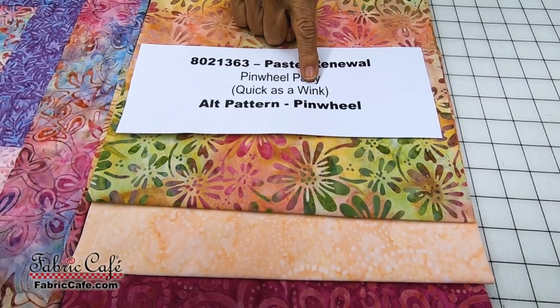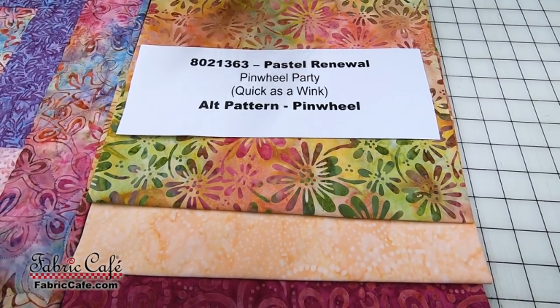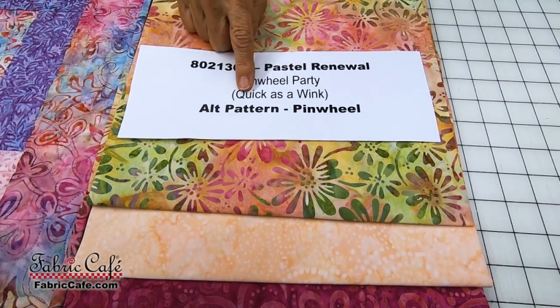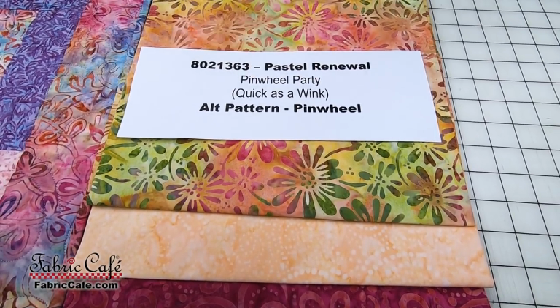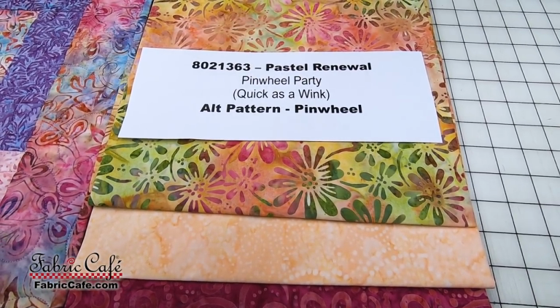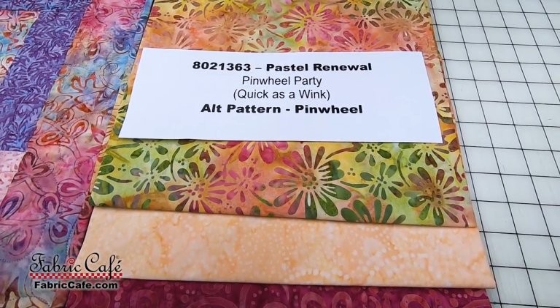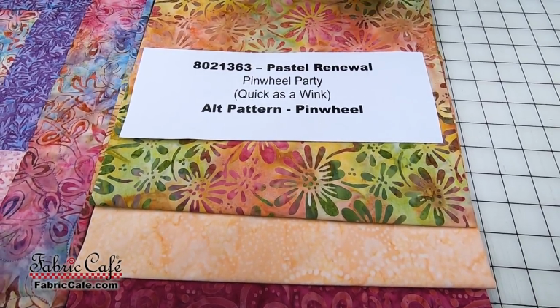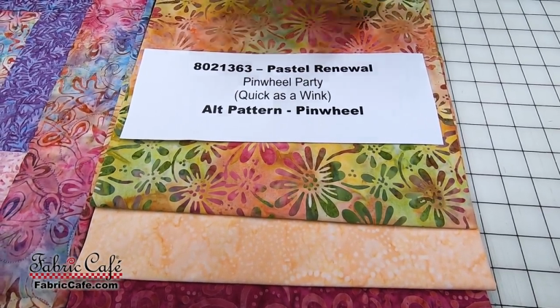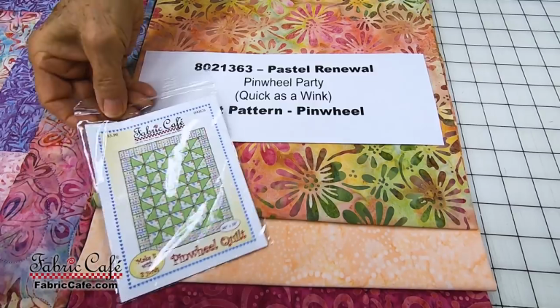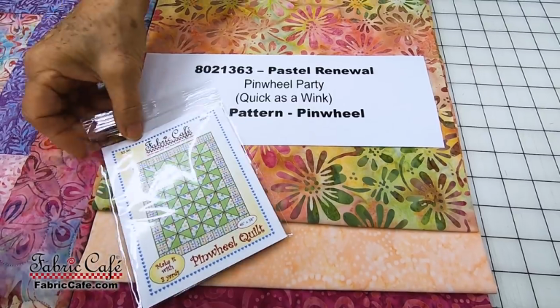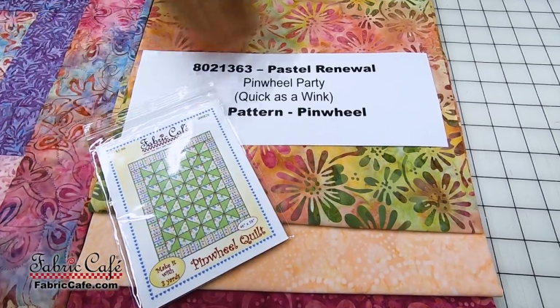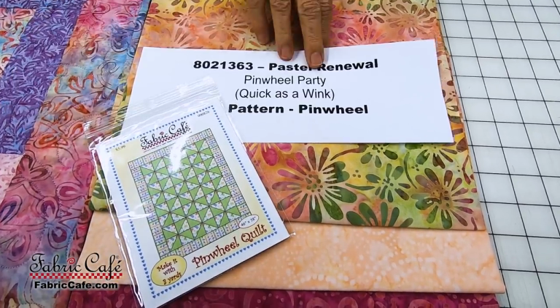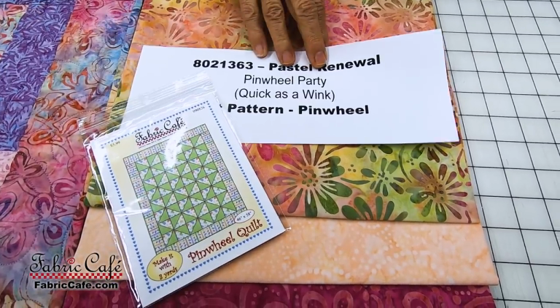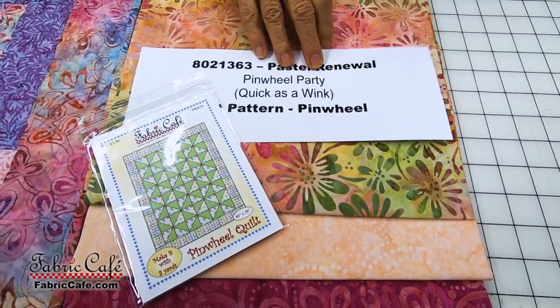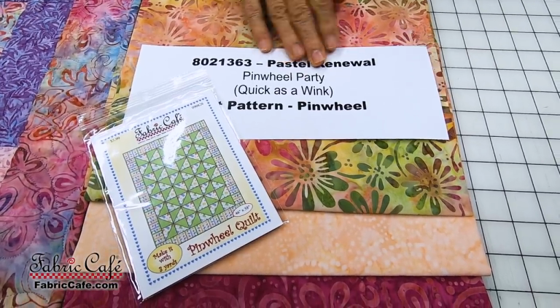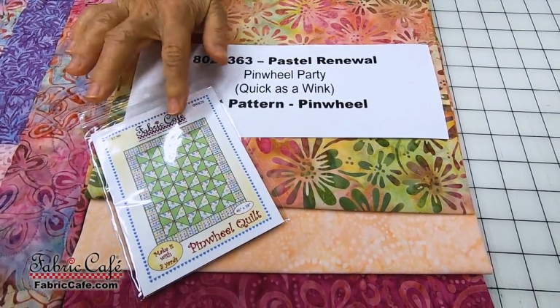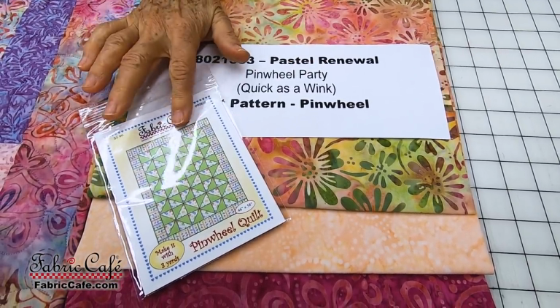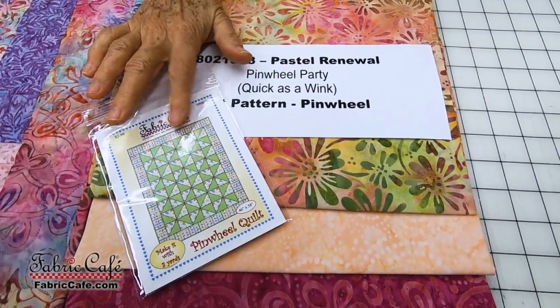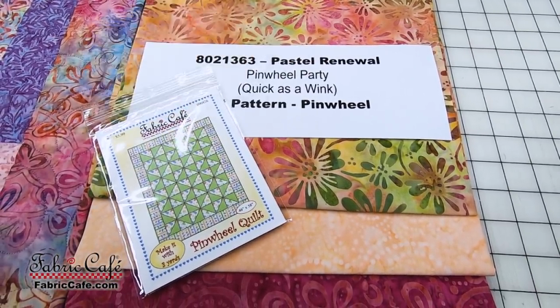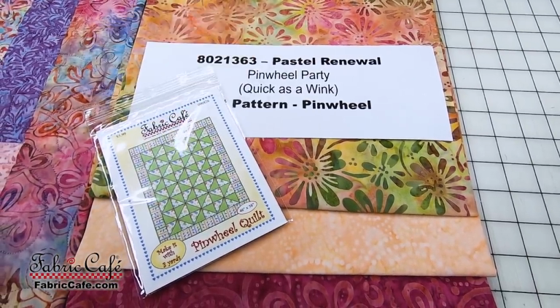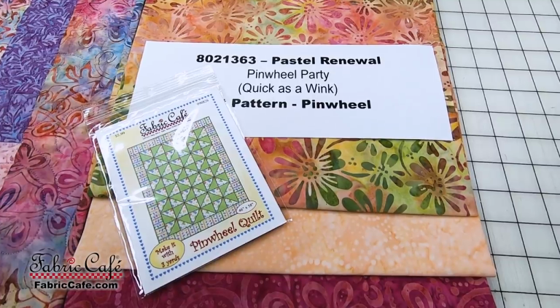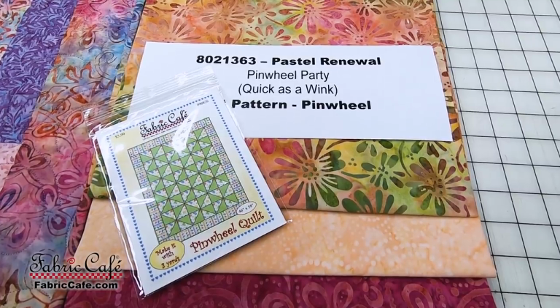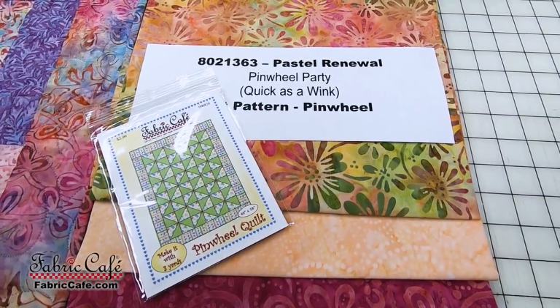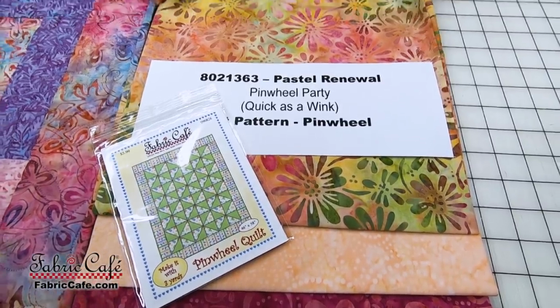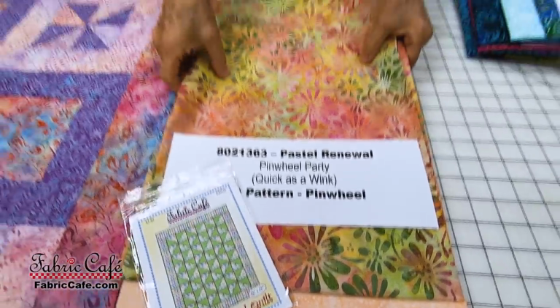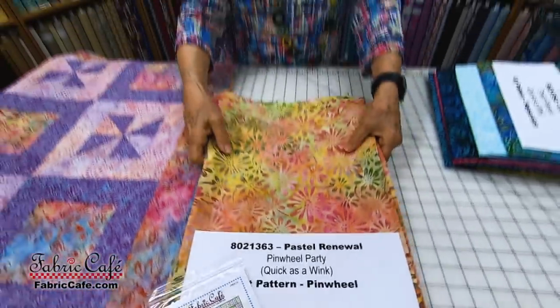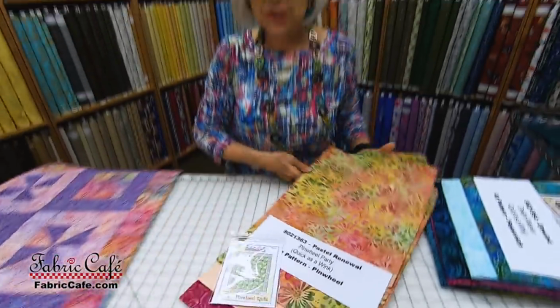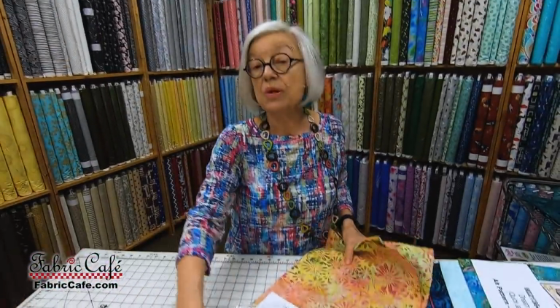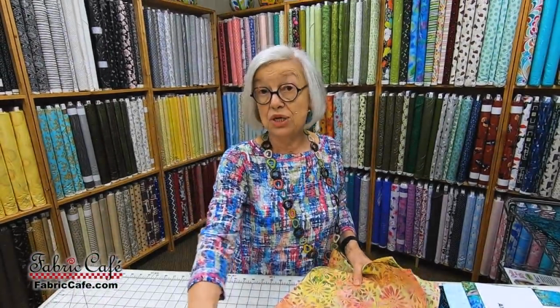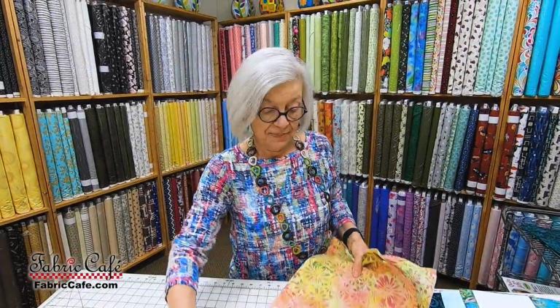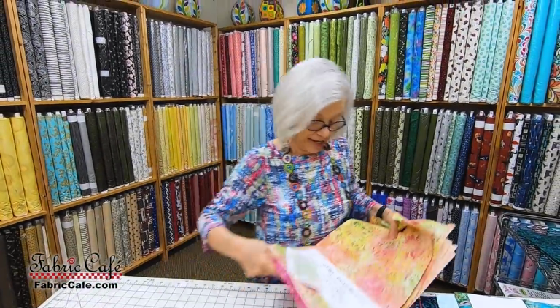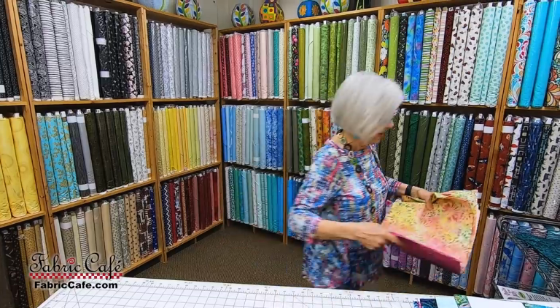Pinwheel Party does not come in an individual pattern, so we are making an alternate pattern suggestion called Pinwheel Quilt. This one would be really cute made up that way as well.